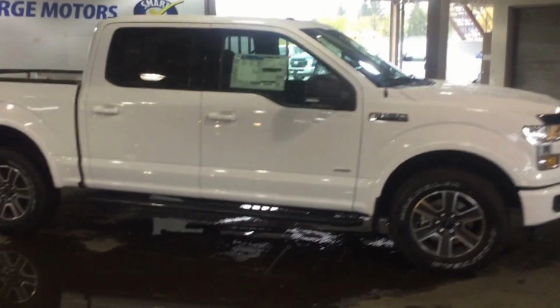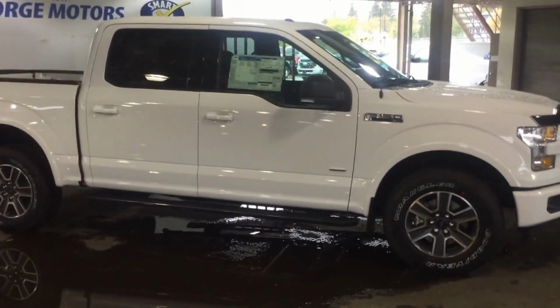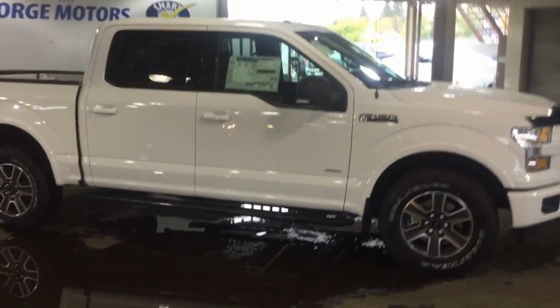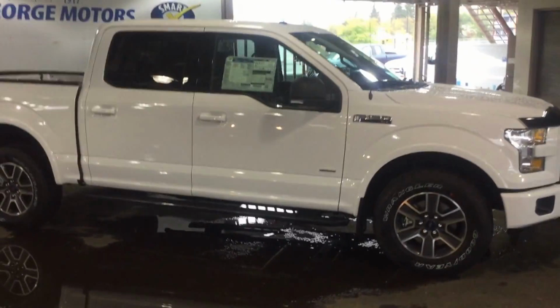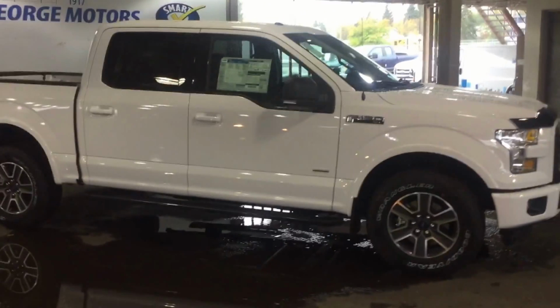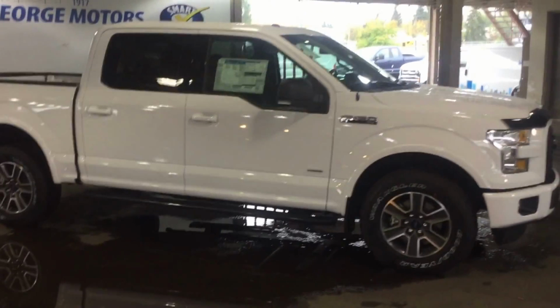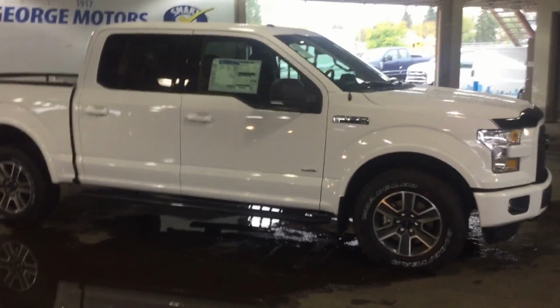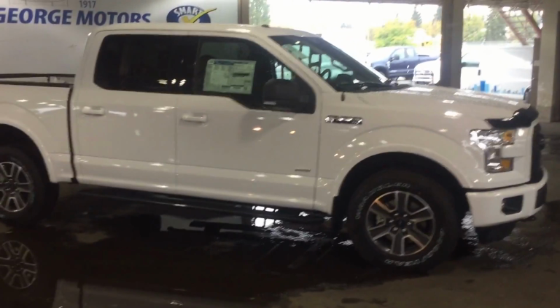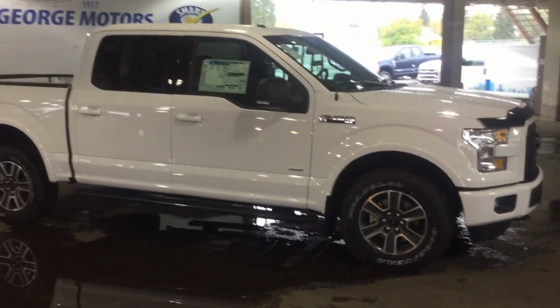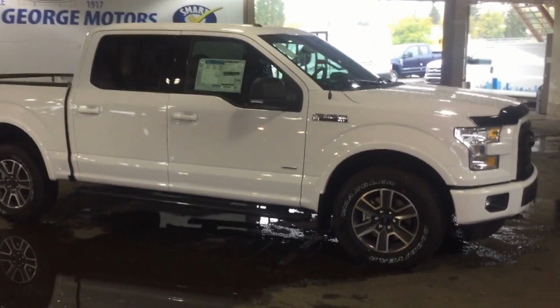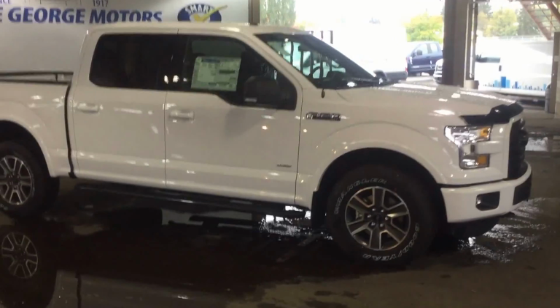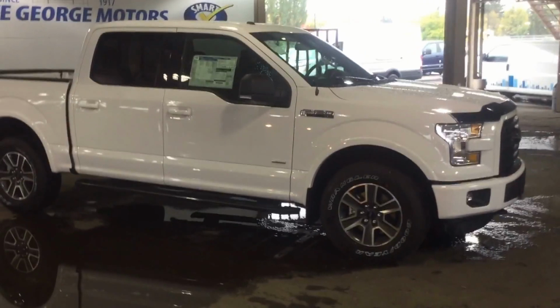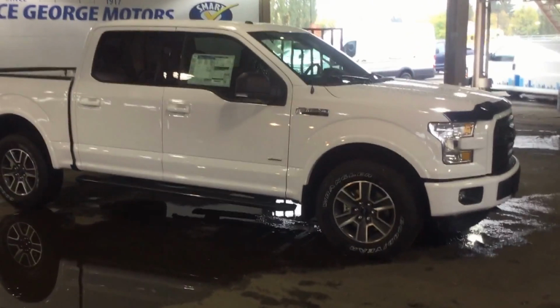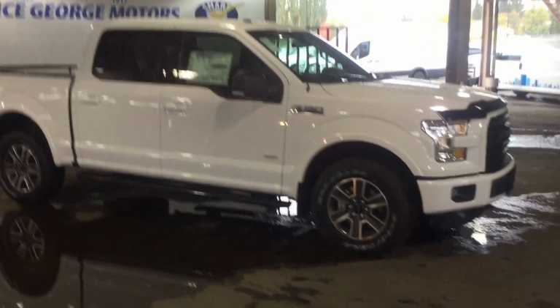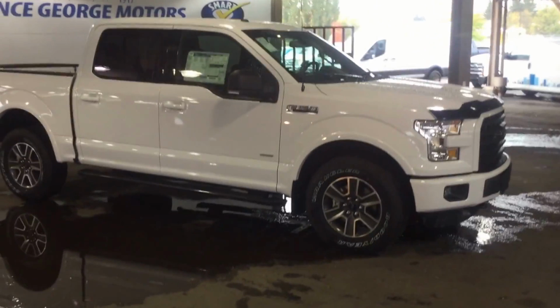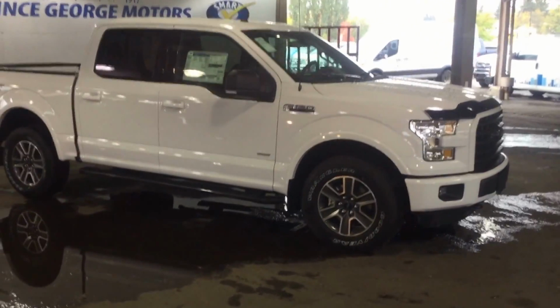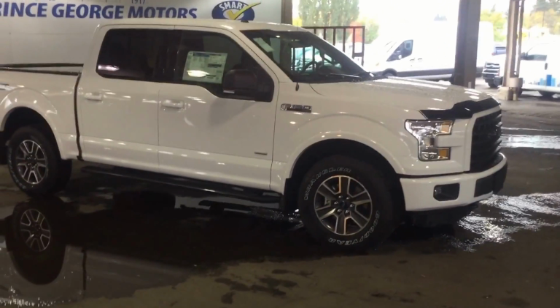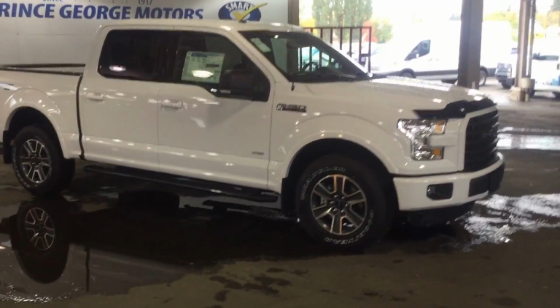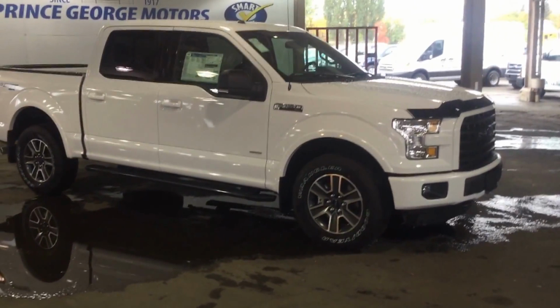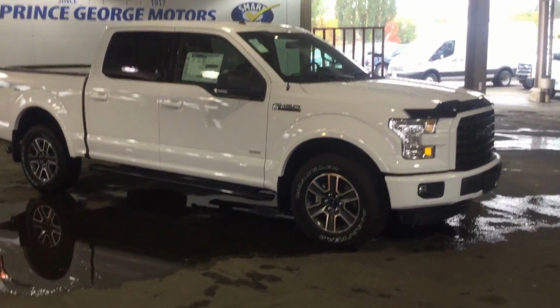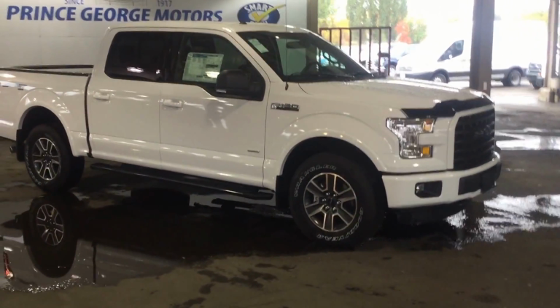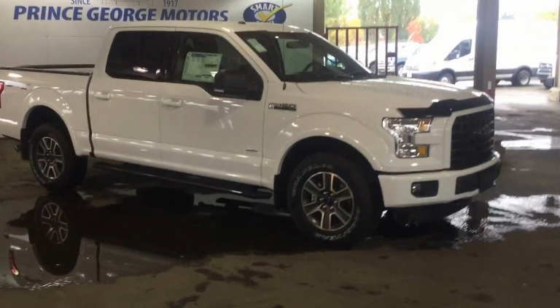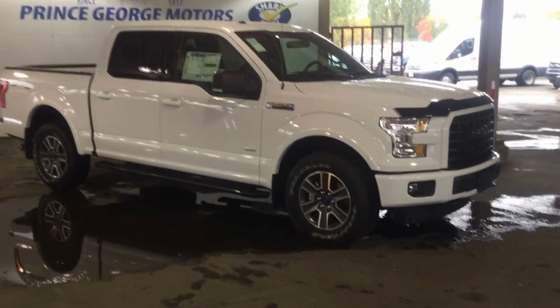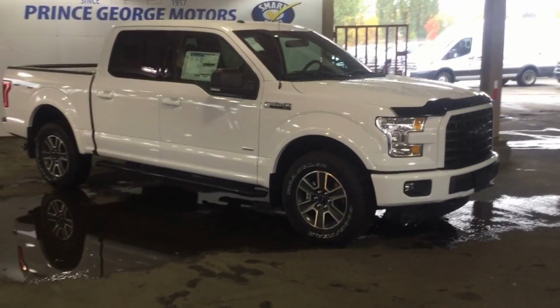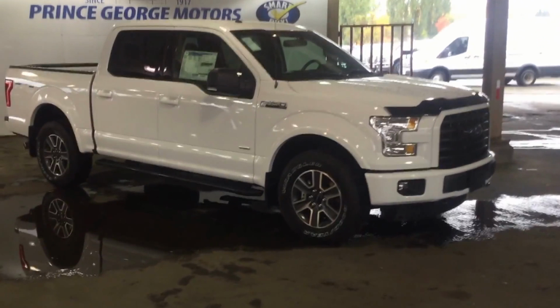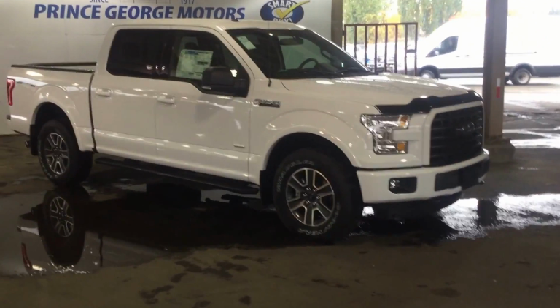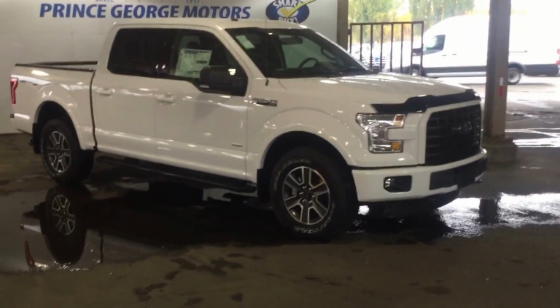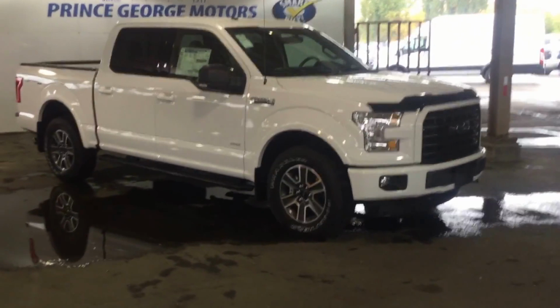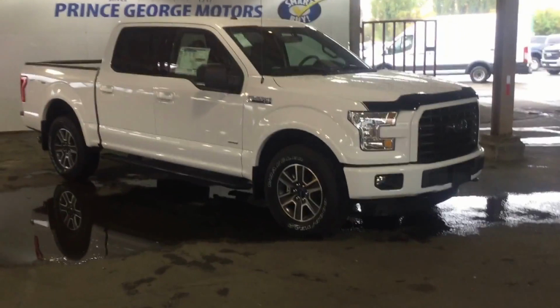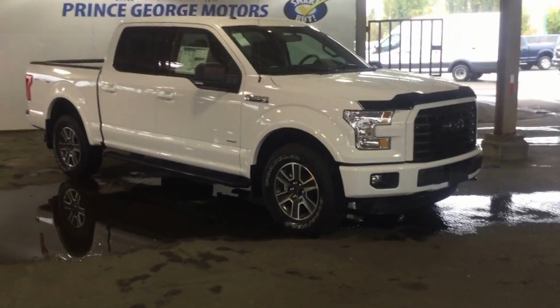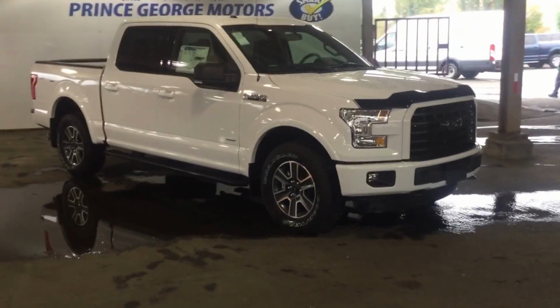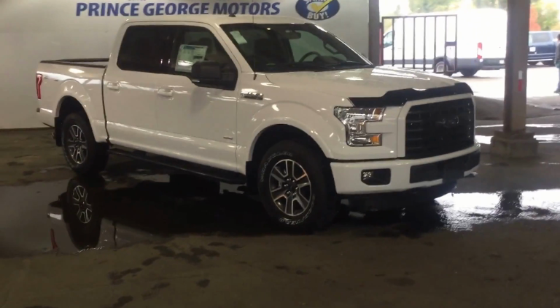So if this doesn't fit your budget or lifestyle, you can come in and have a look for something else, or give us a call again at any time. Our phone number is 250-563-8111. Thank you very much for your time. Have a good day. Bye.